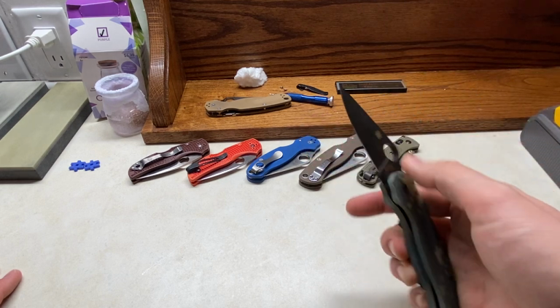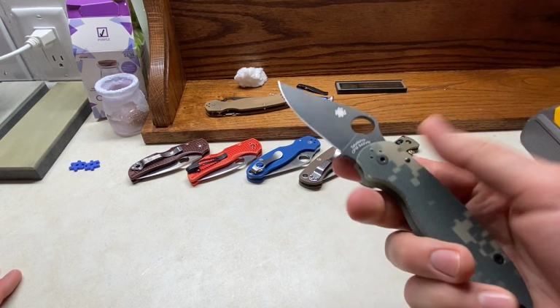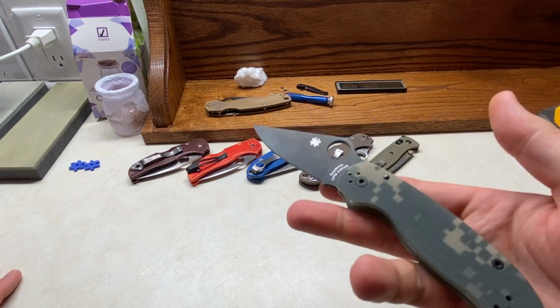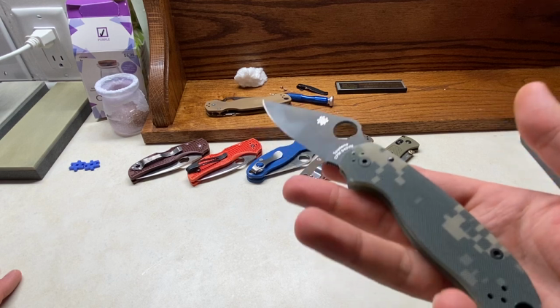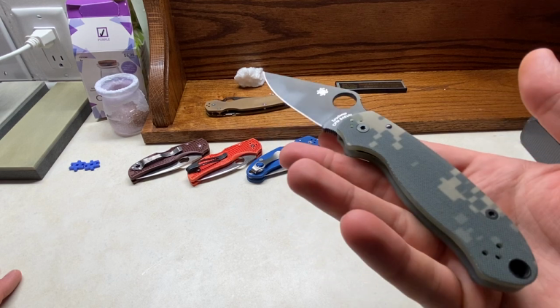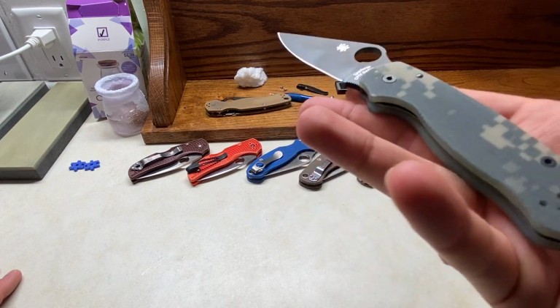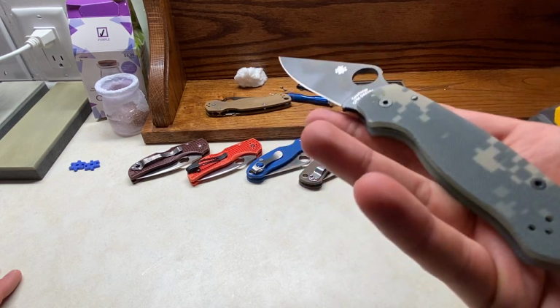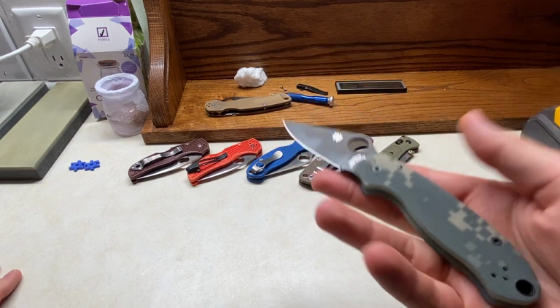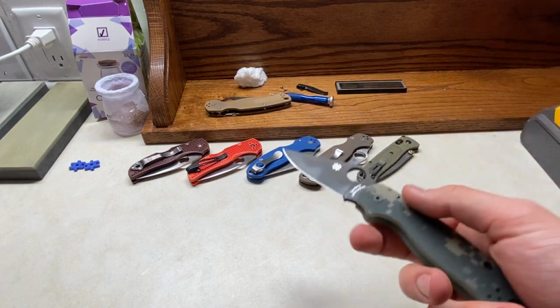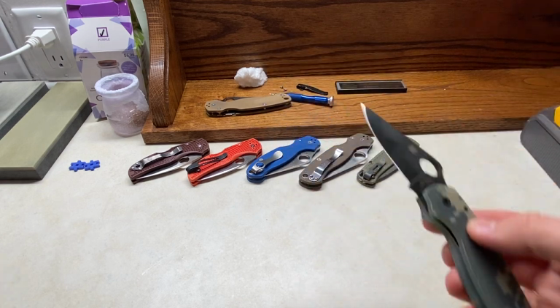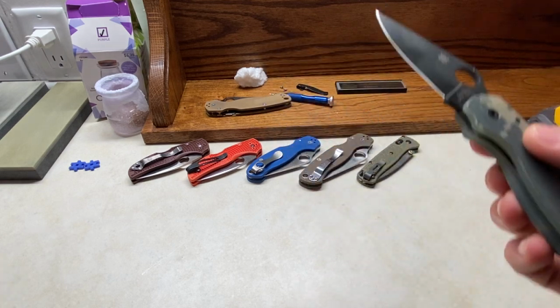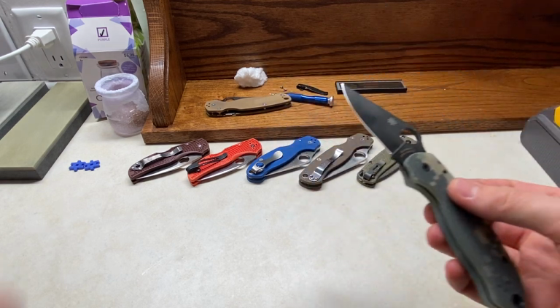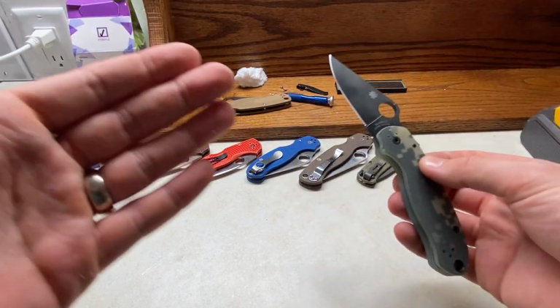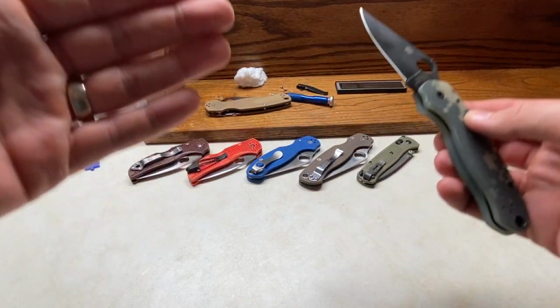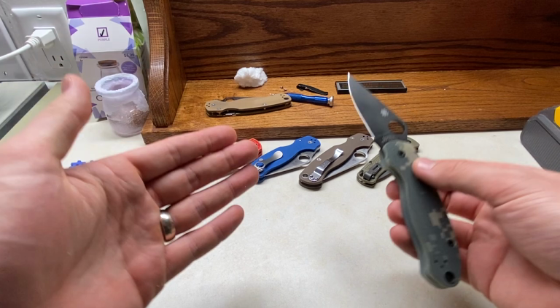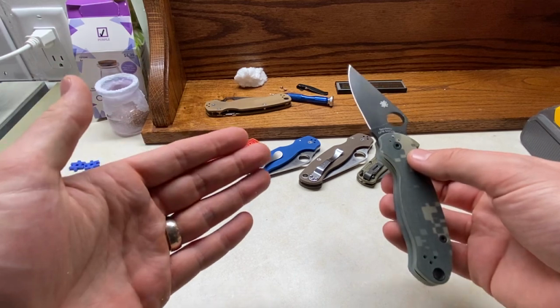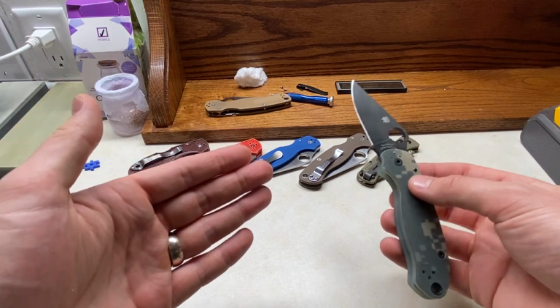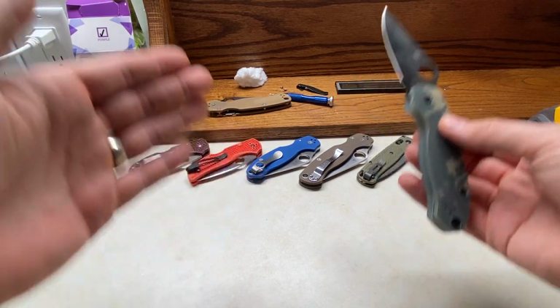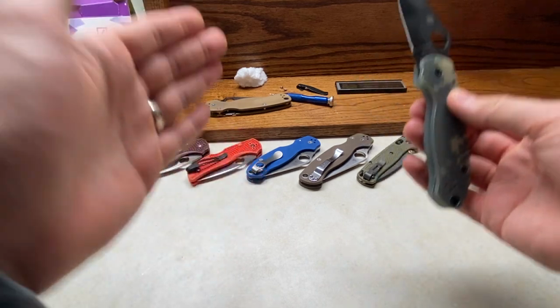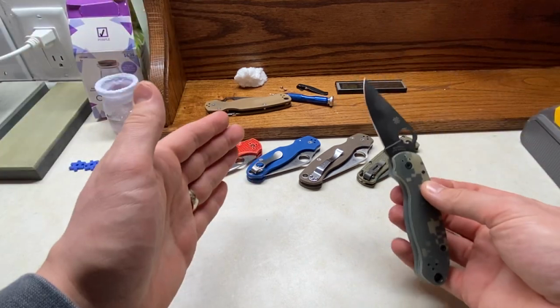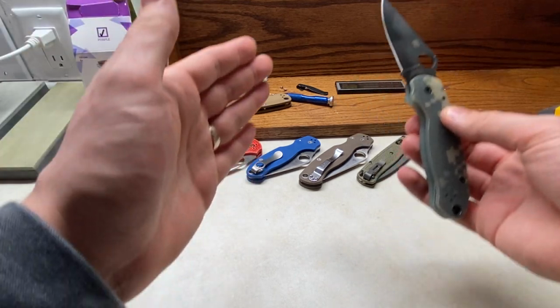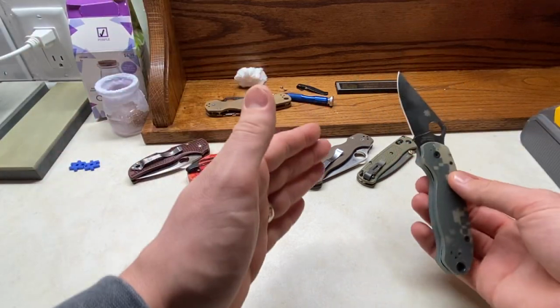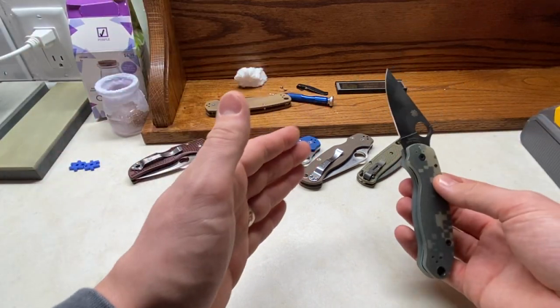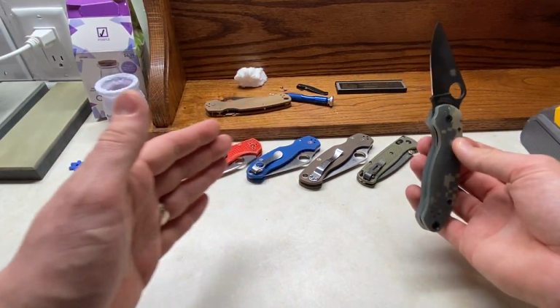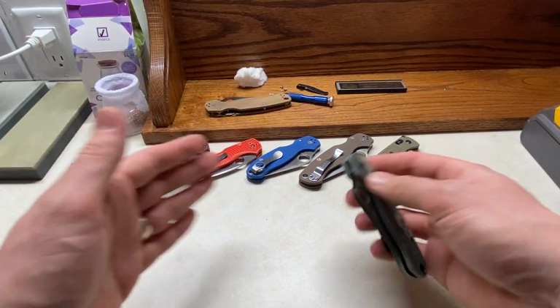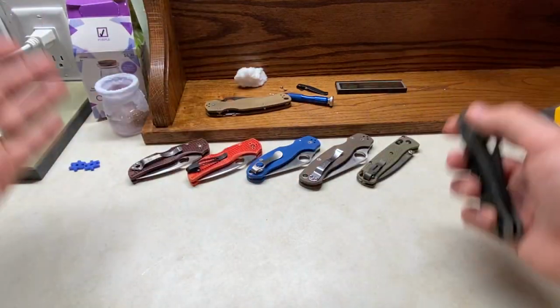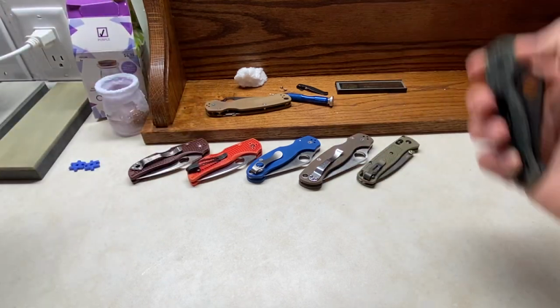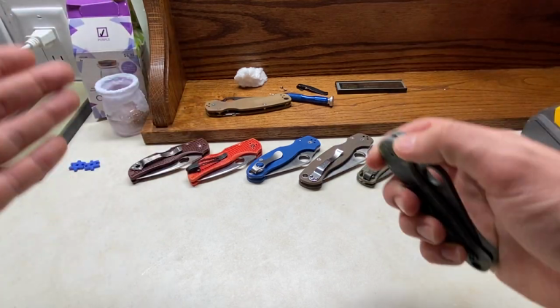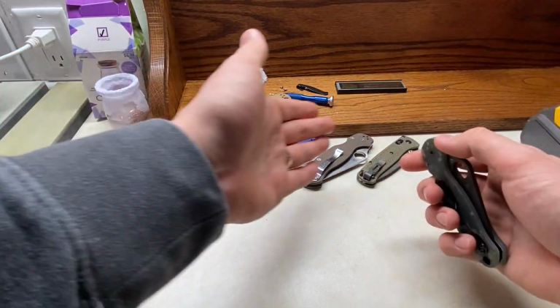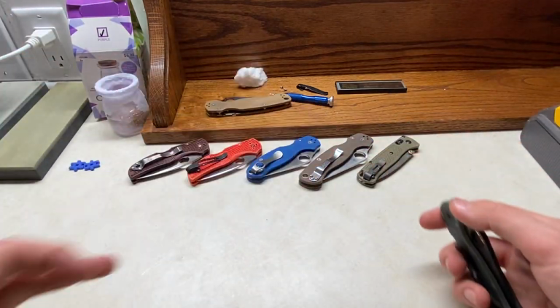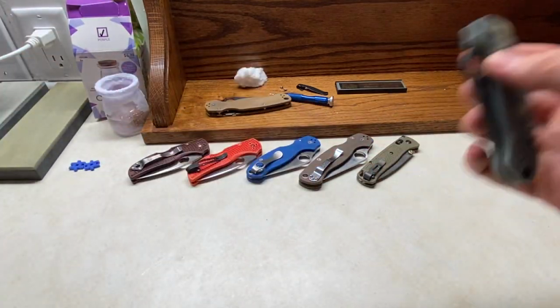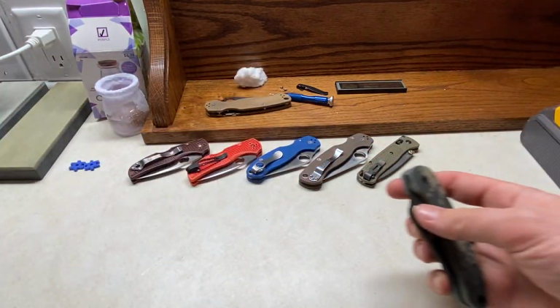It's a mid-range PM stainless steel — kind of in the middle of the PM range, not high-end in the overall scheme of things. But anyways, I digress.